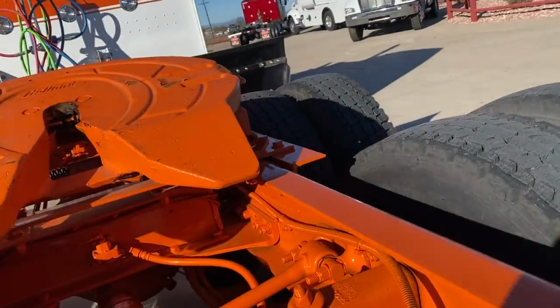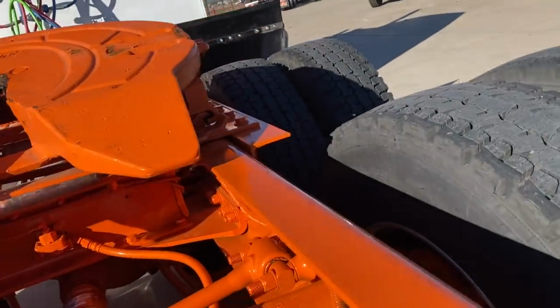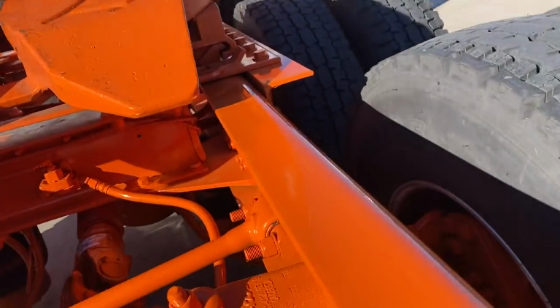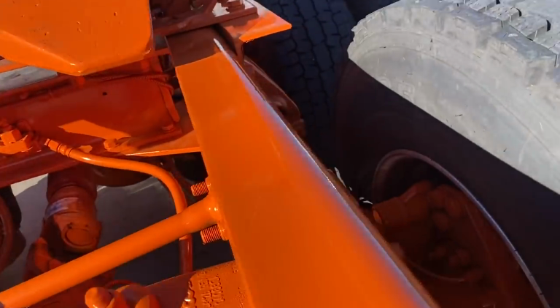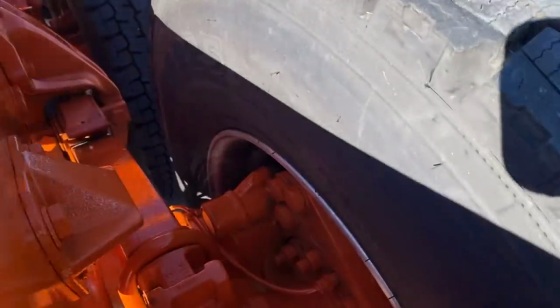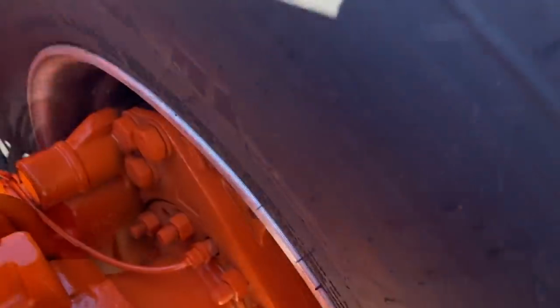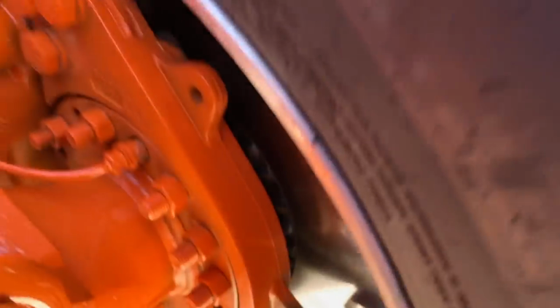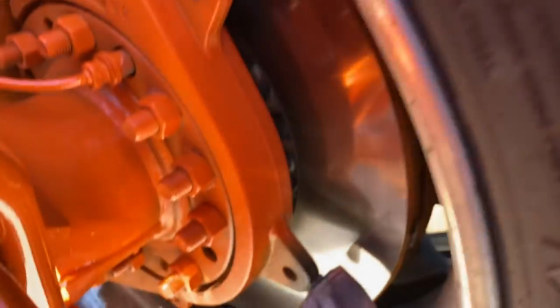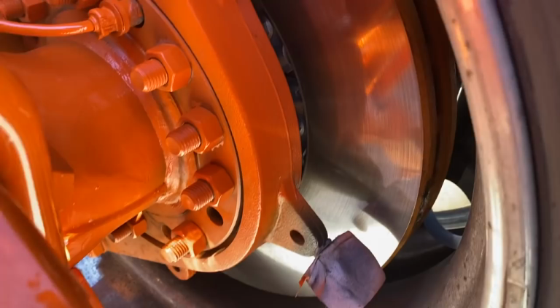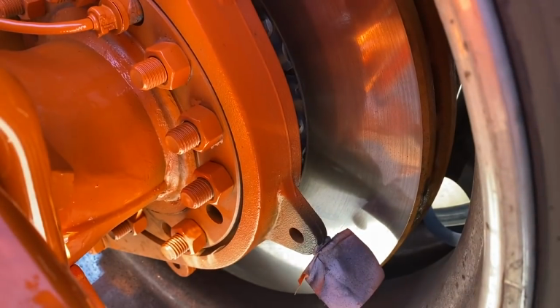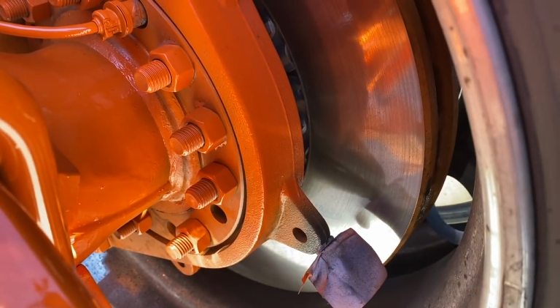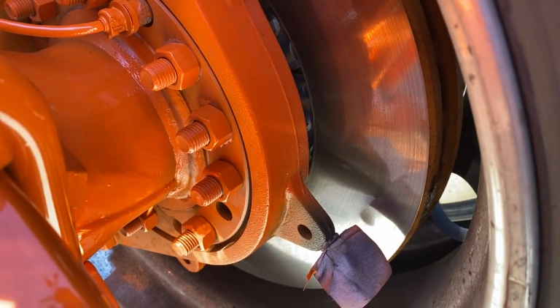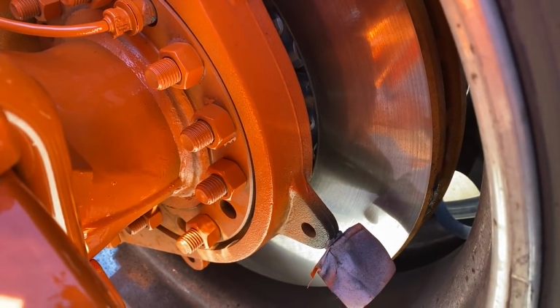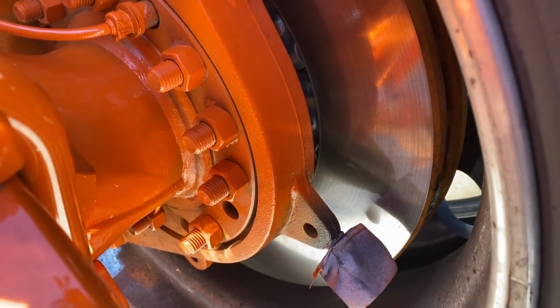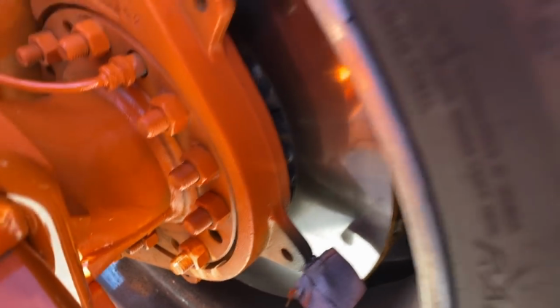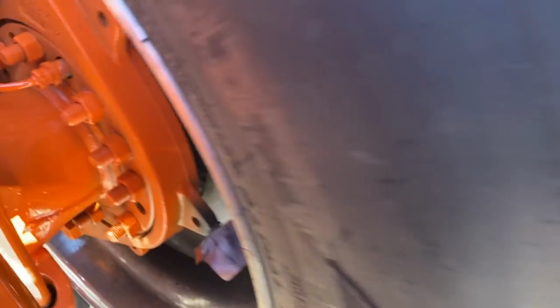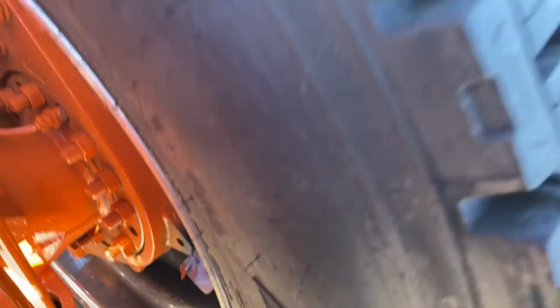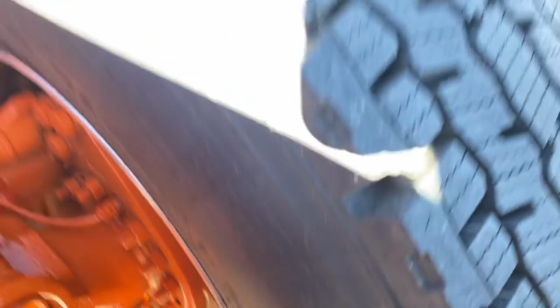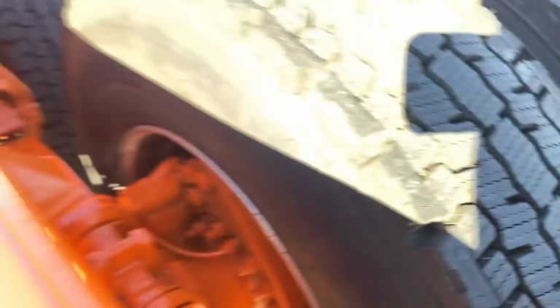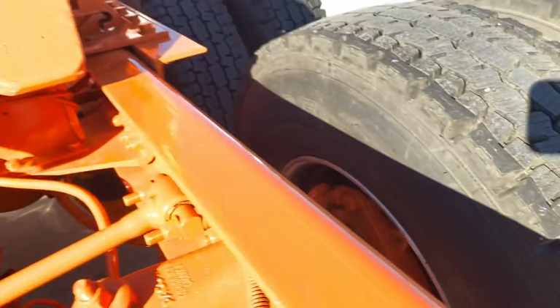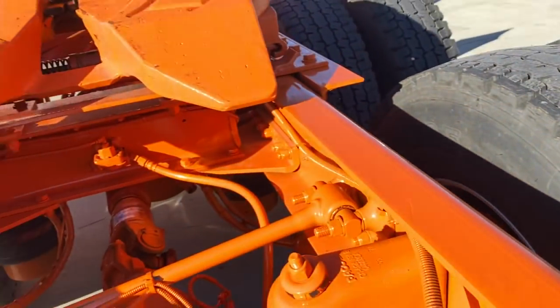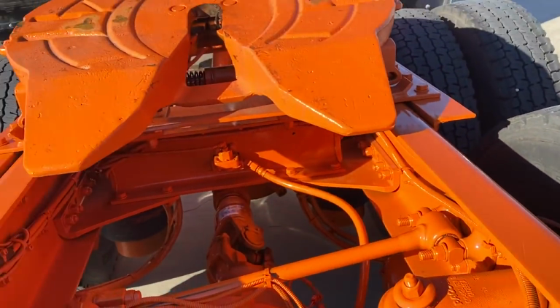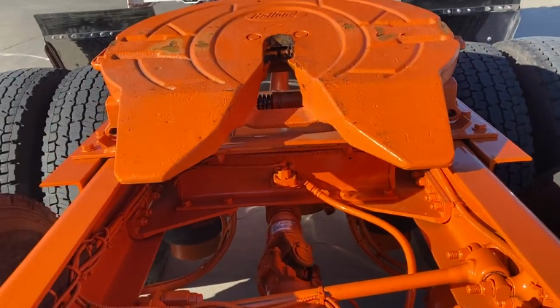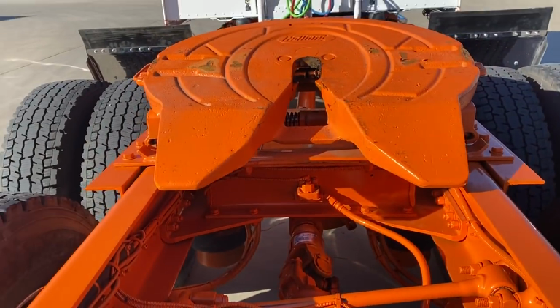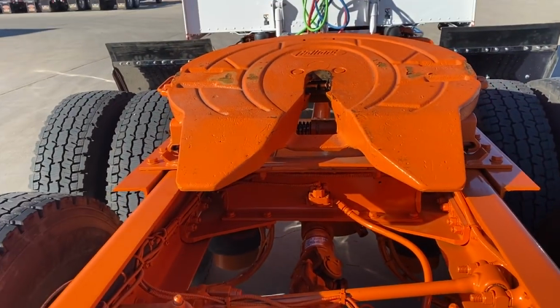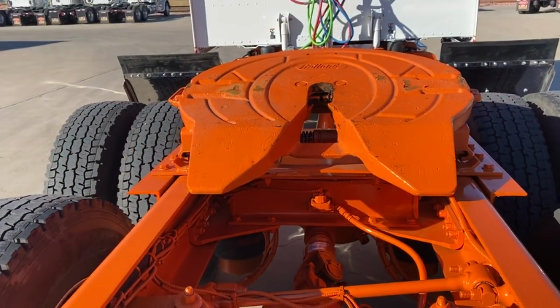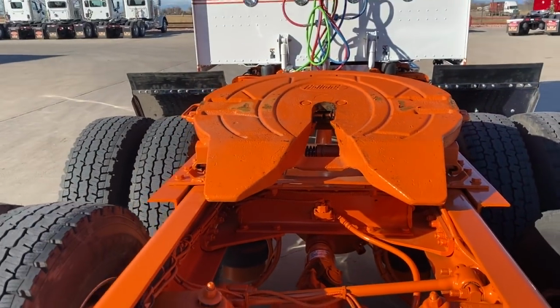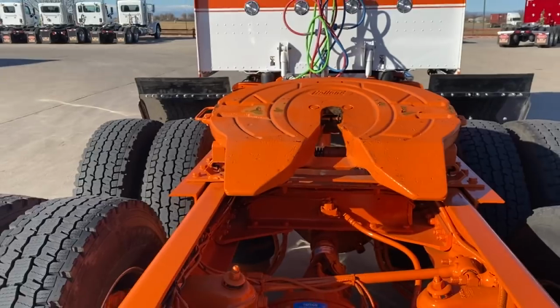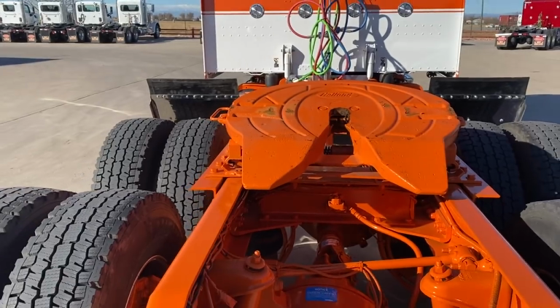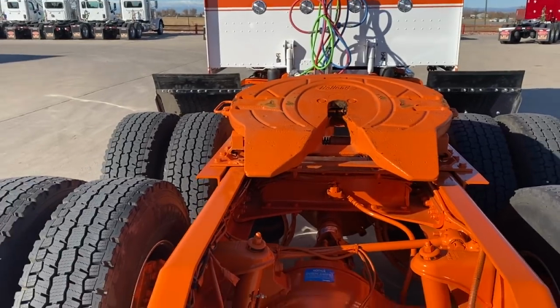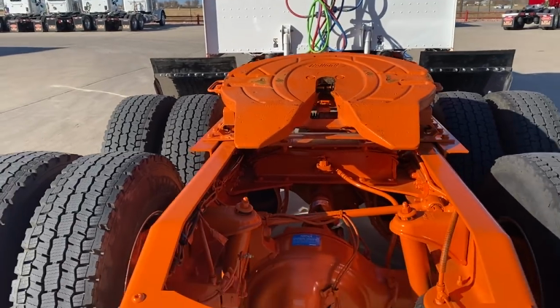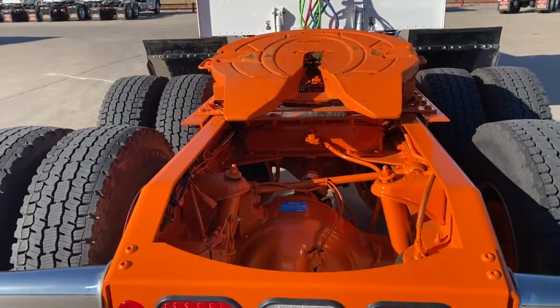I believe it's got an air ride steer axle also. We'll get up there and take a look at it. Yeah, we've got disc brakes all the way around.